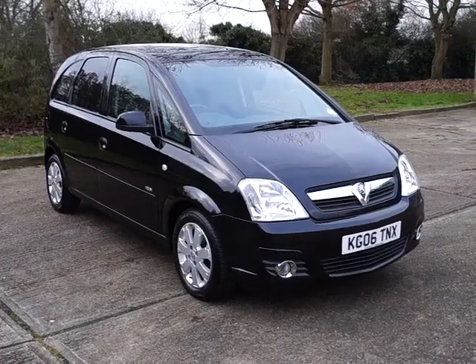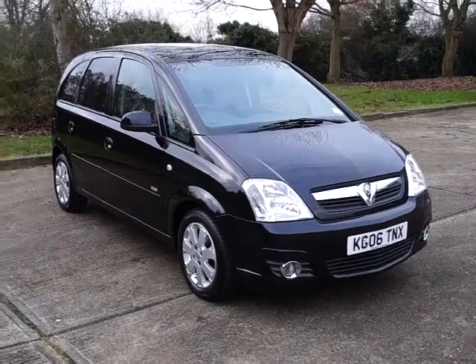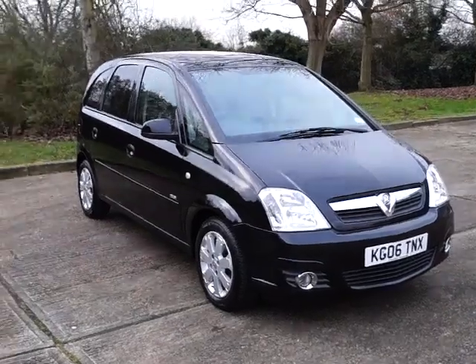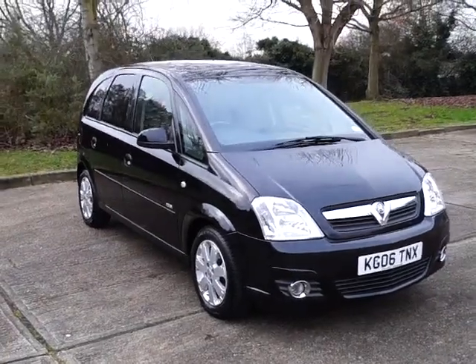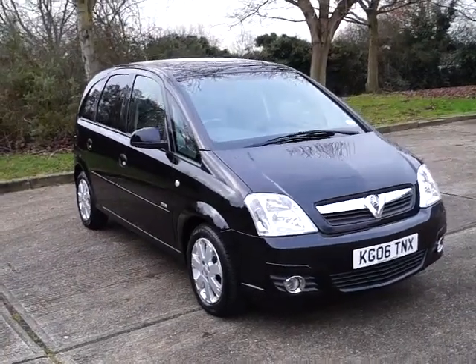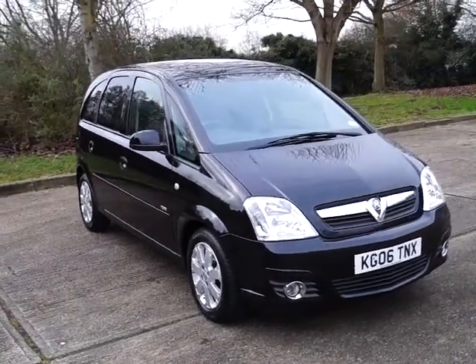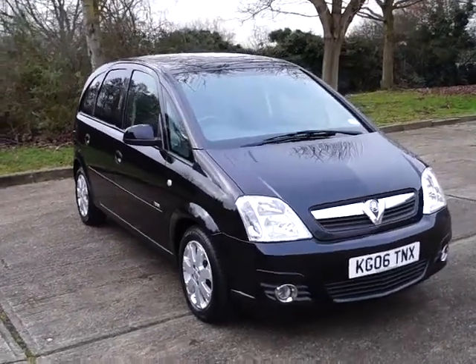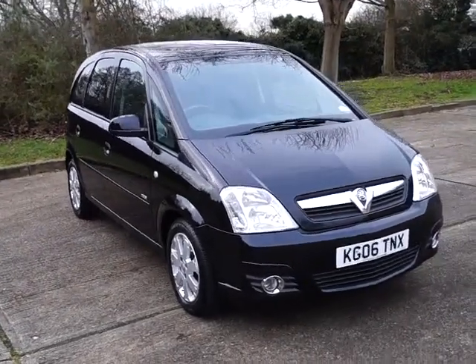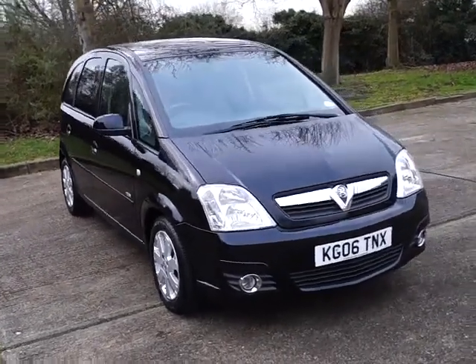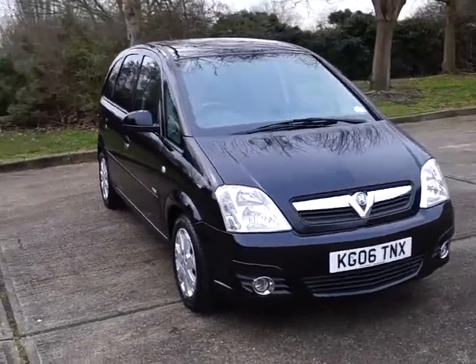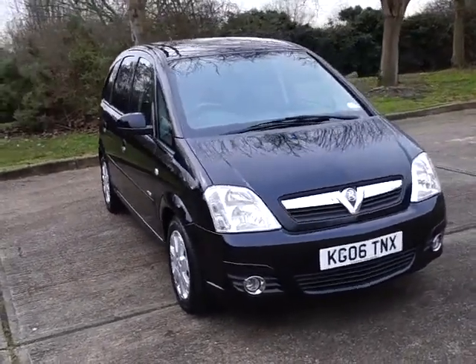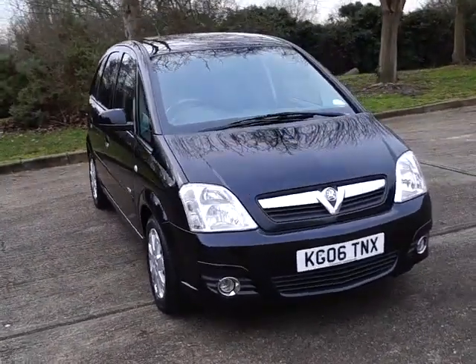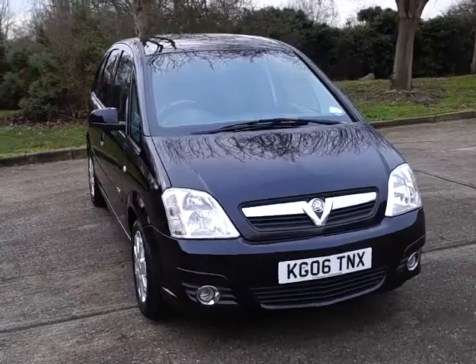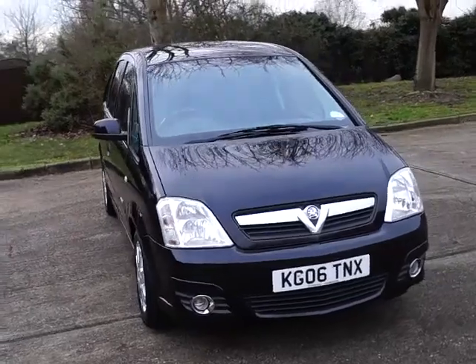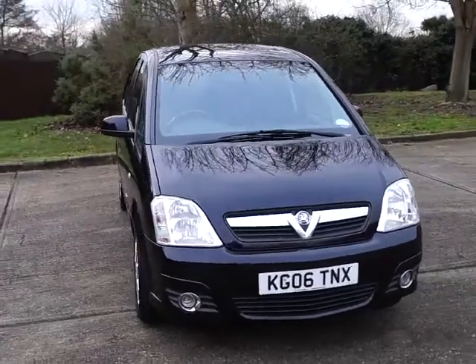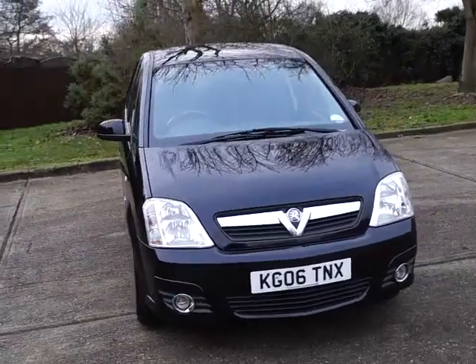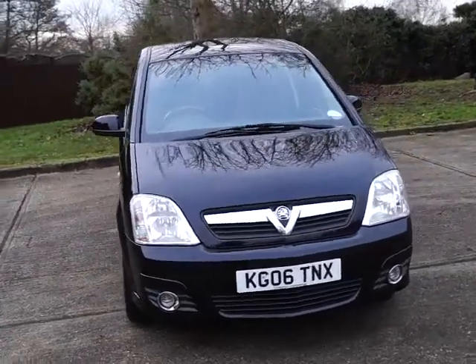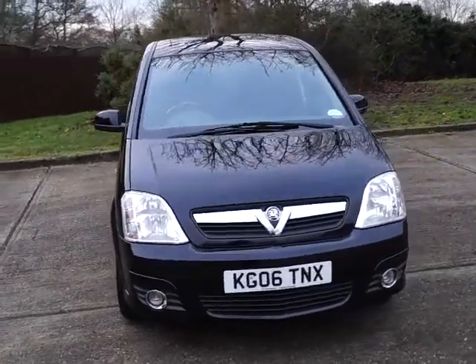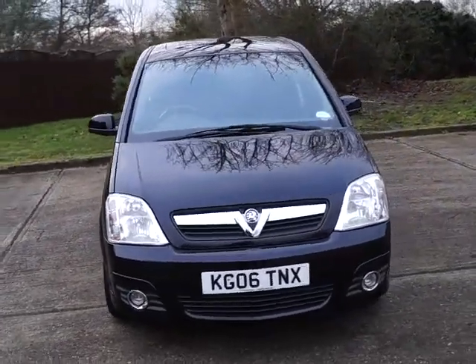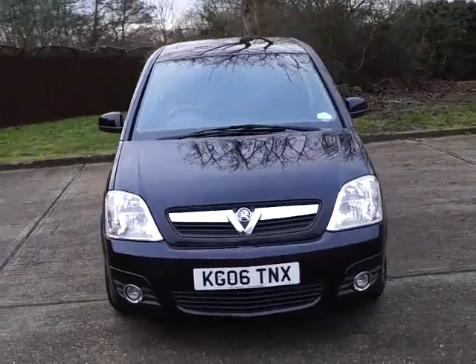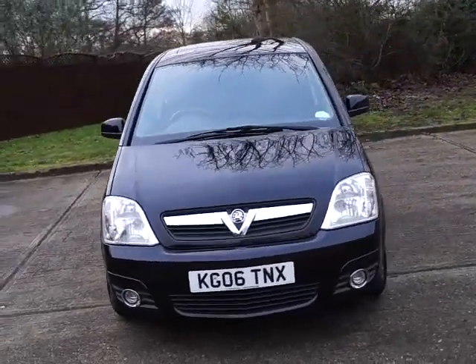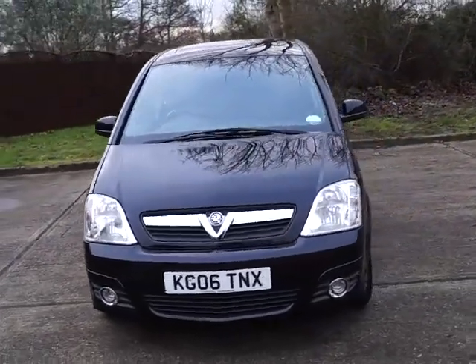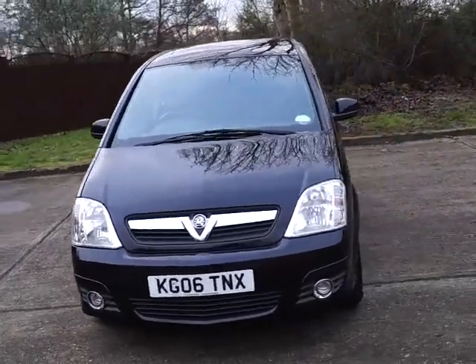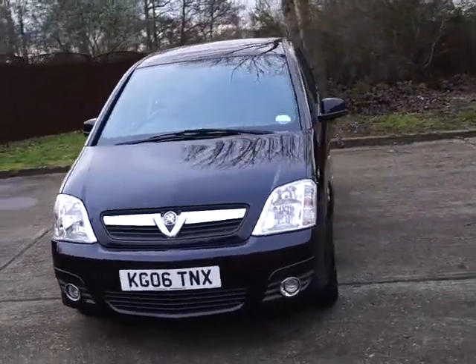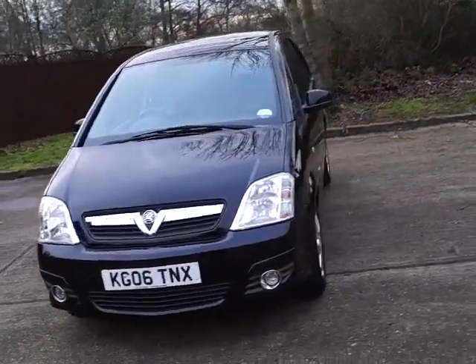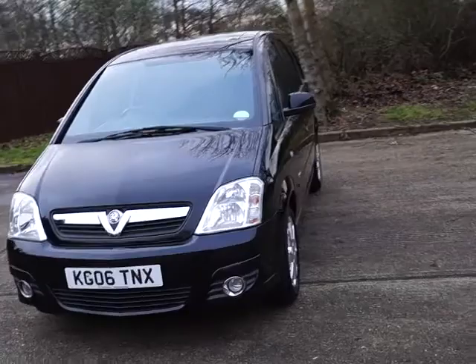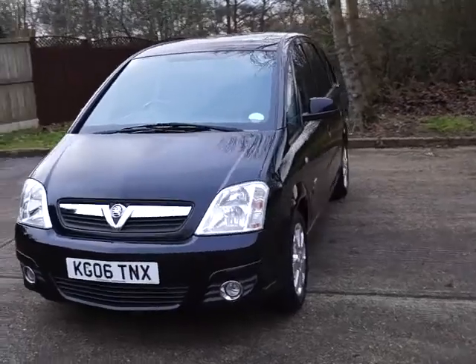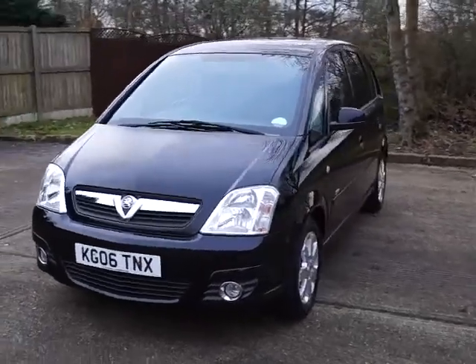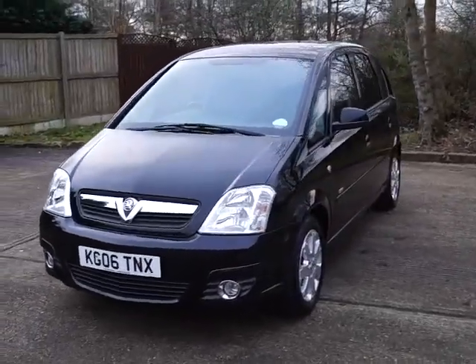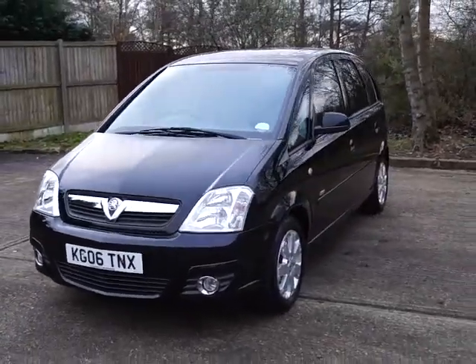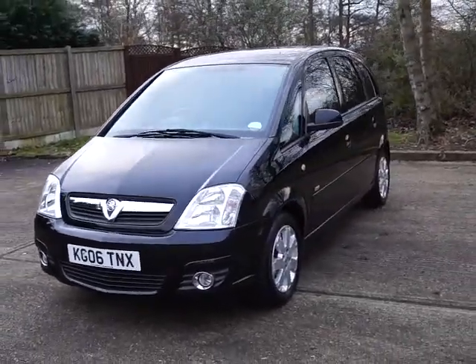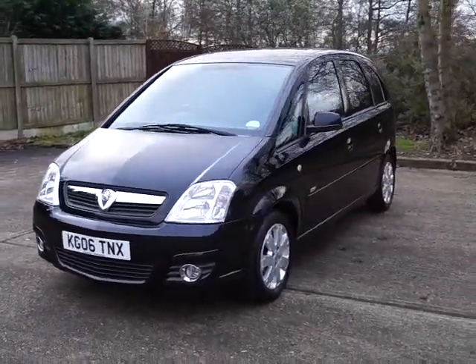Welcome to Questmotor Group Online. Here we have a Vauxhall Mariva Design. It's a 1400cc petrol engine with manual gearbox. It's an 06 plate and it's a 5-door mini MPV.